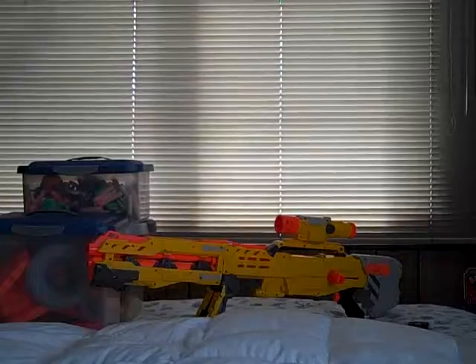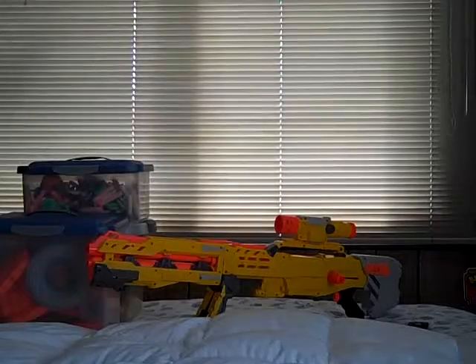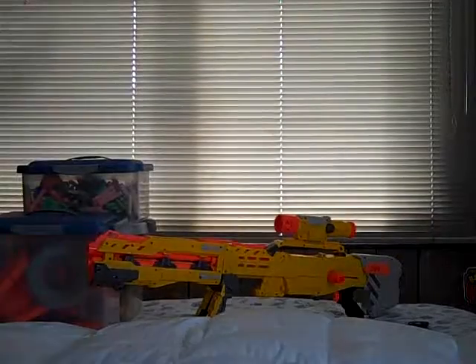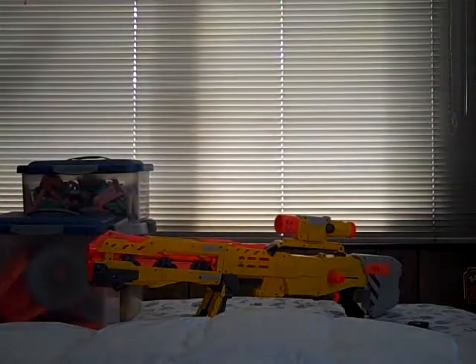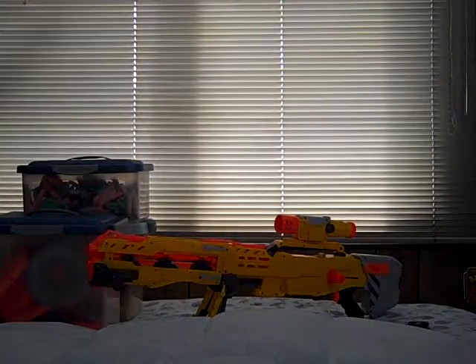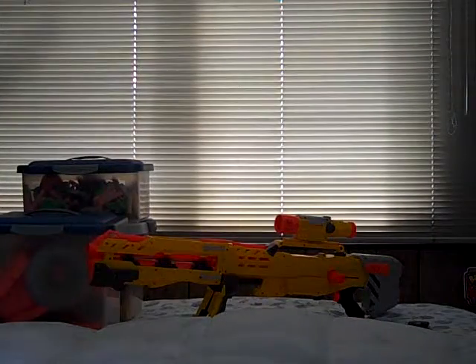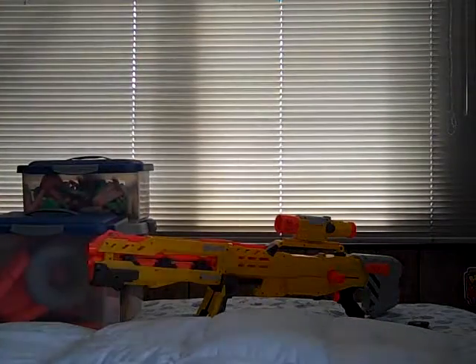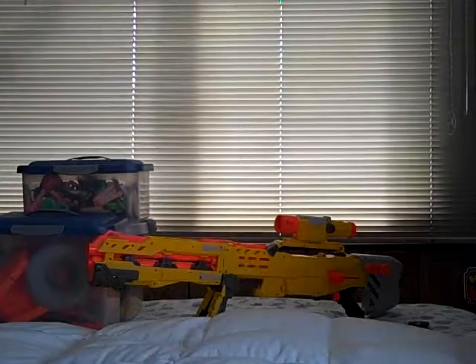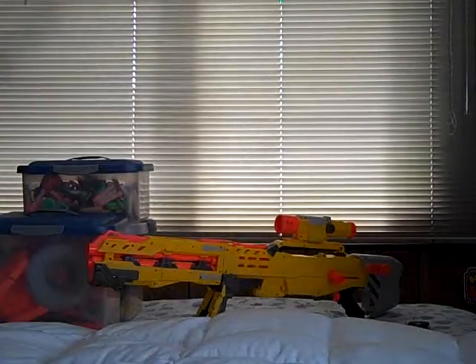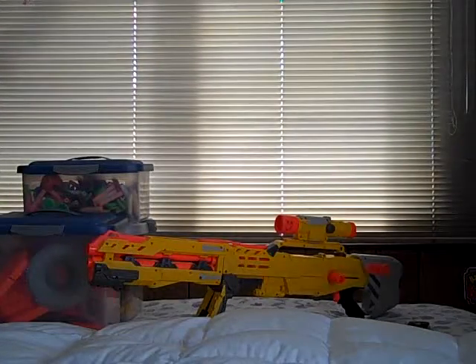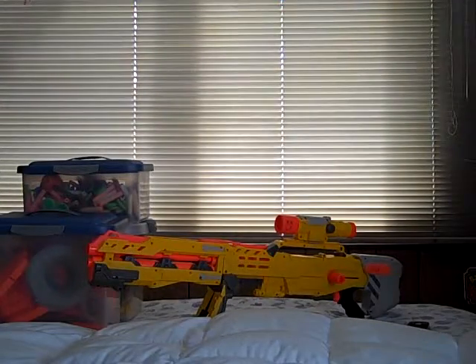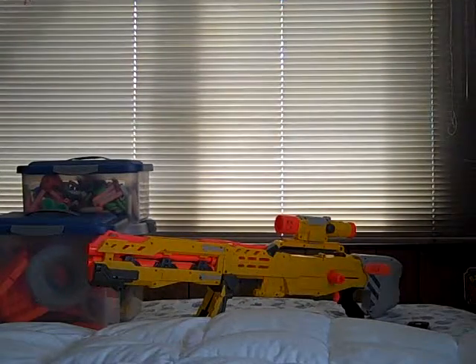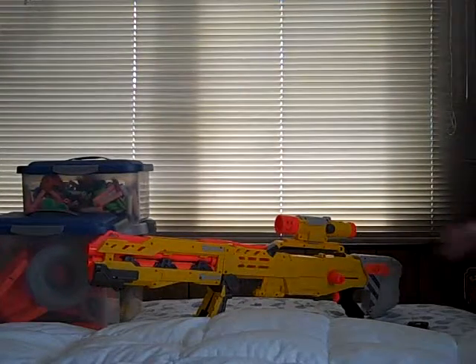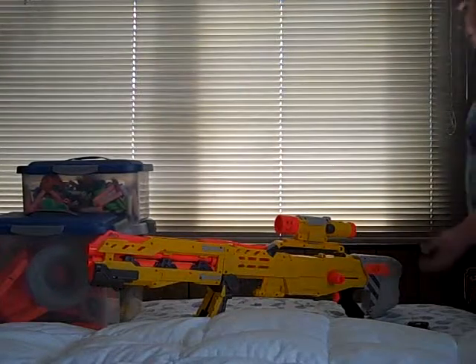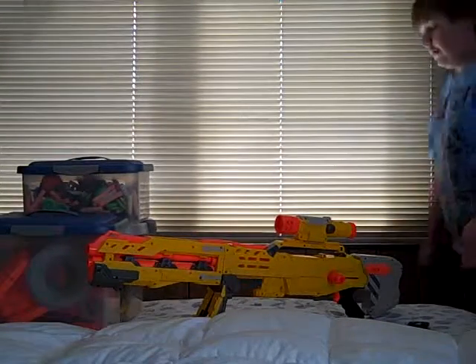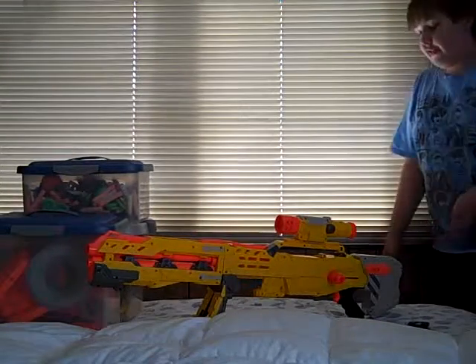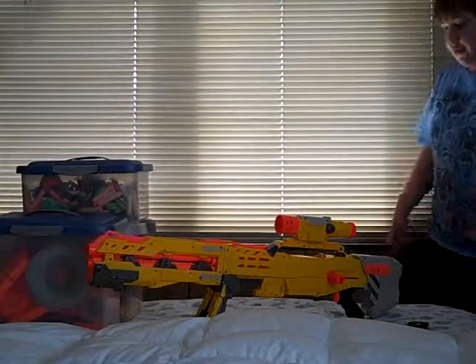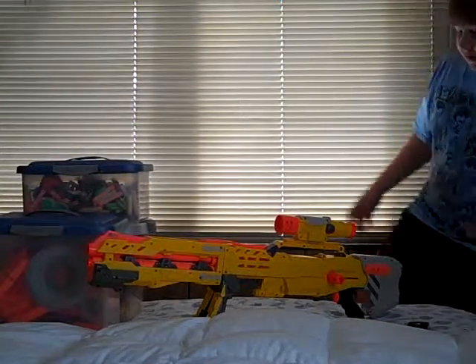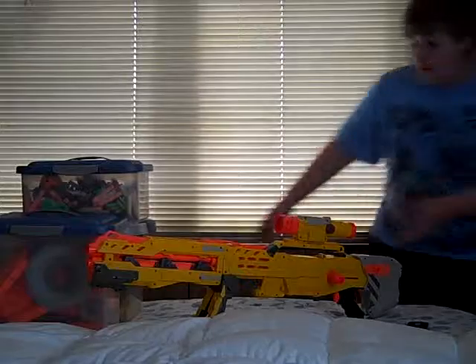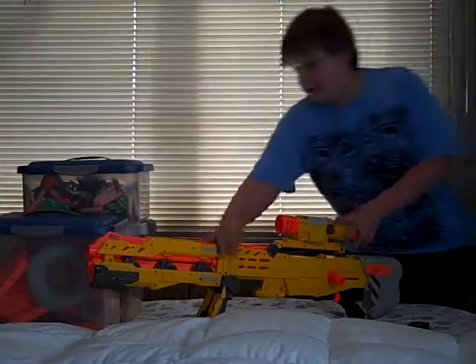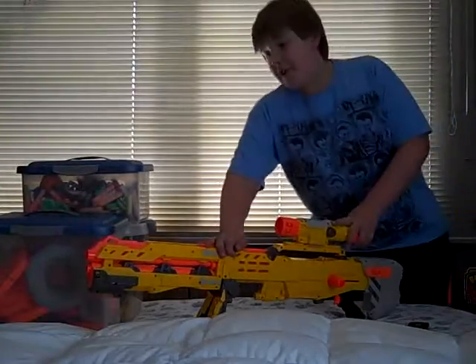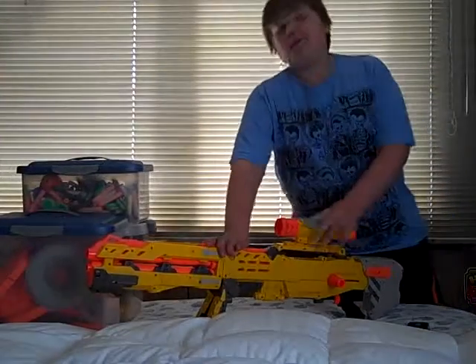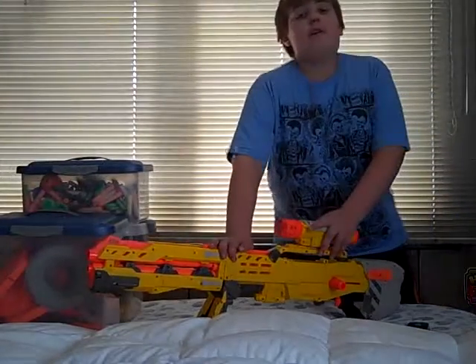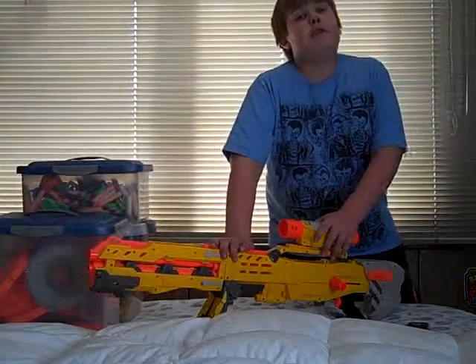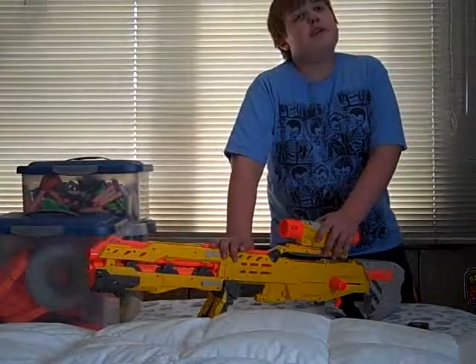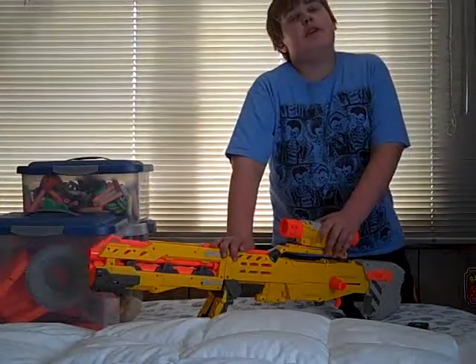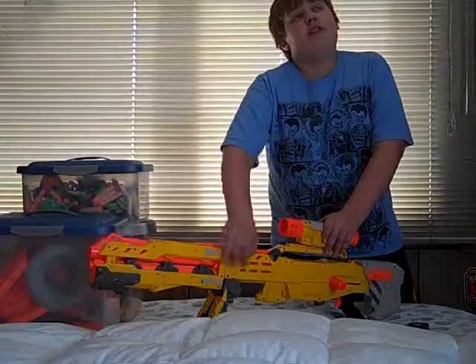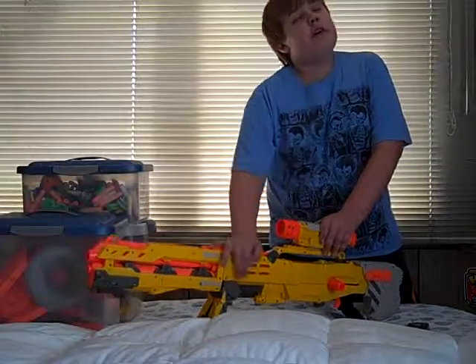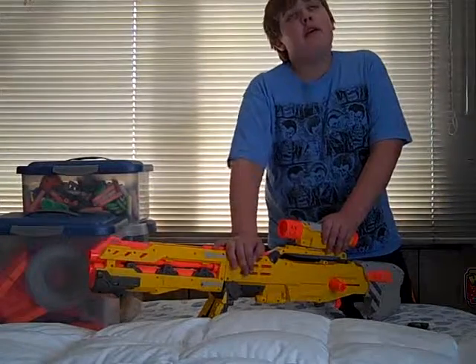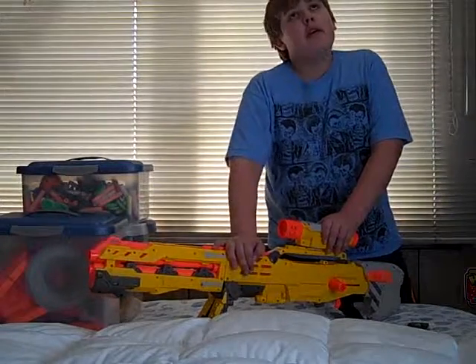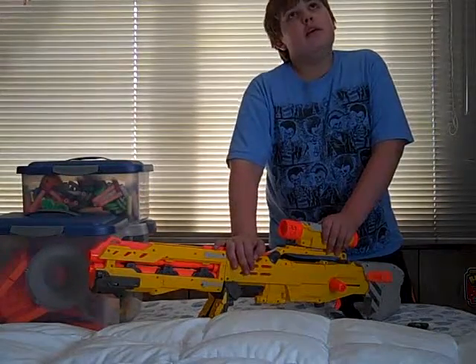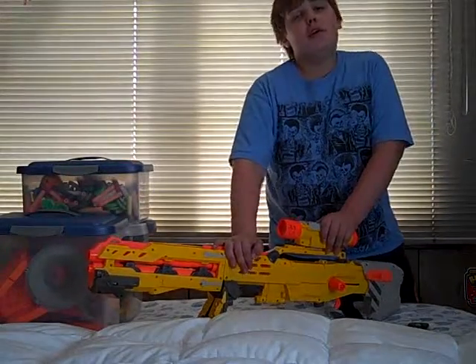Hey guys, Keith here from MachoVids. I've got another review for you. This review is on one of the best Nerf guns in the world.